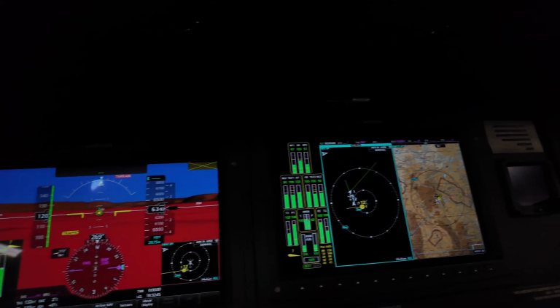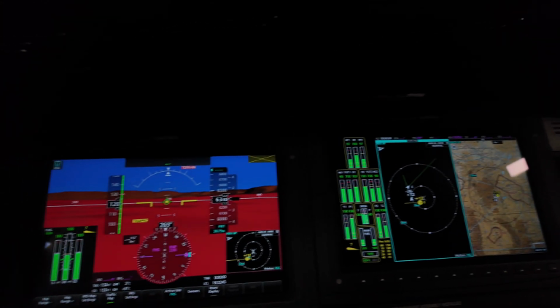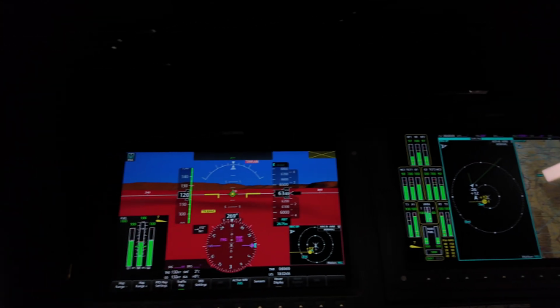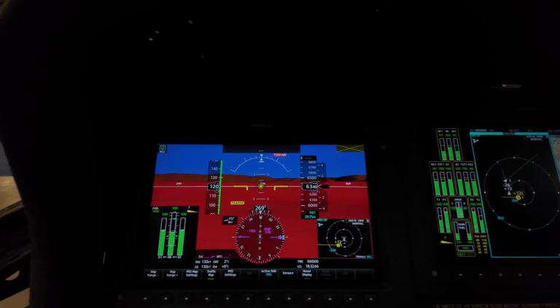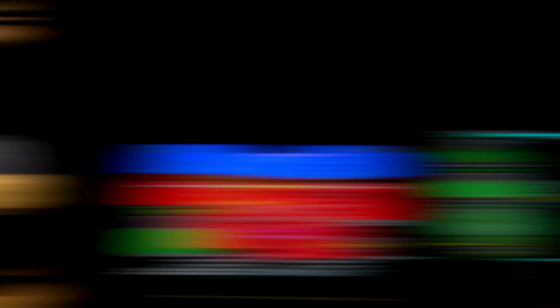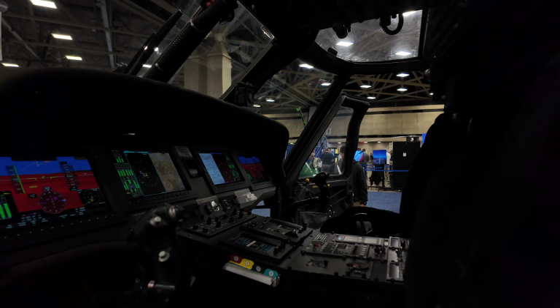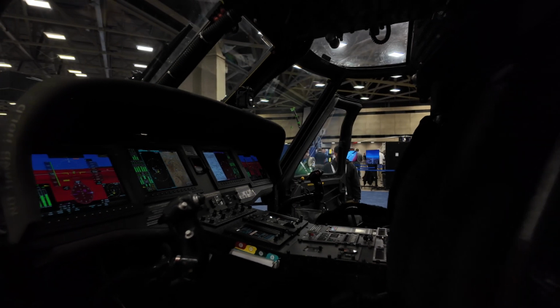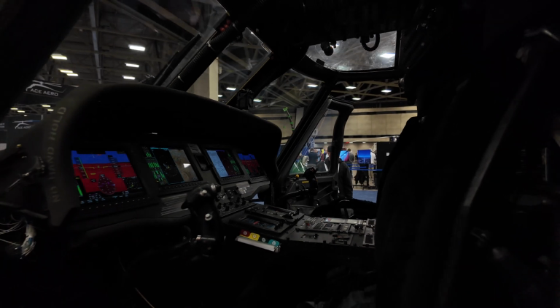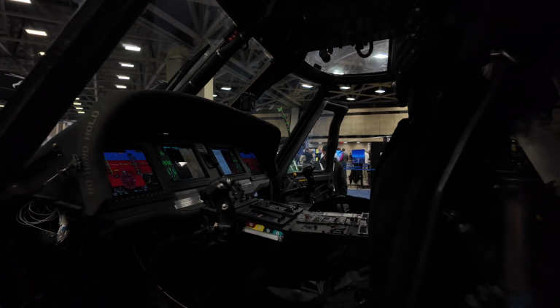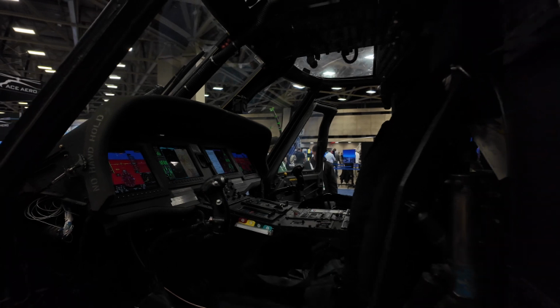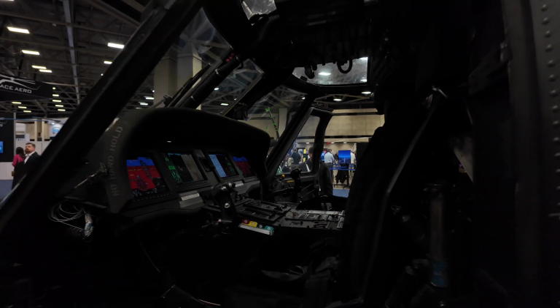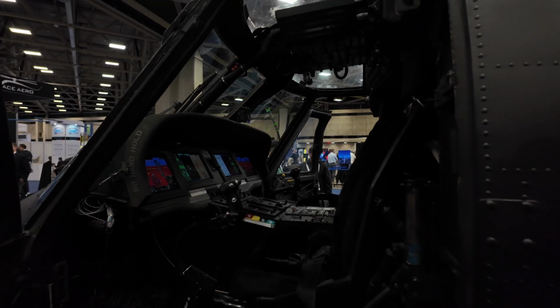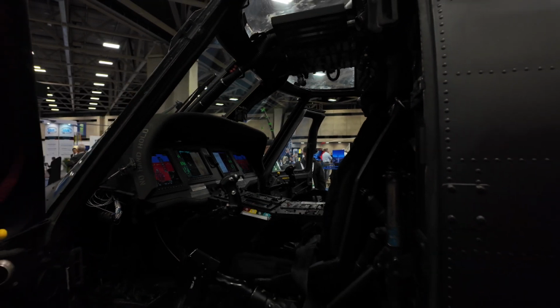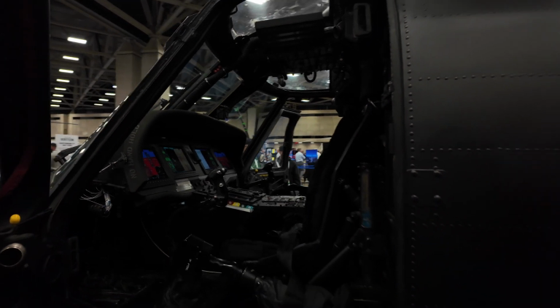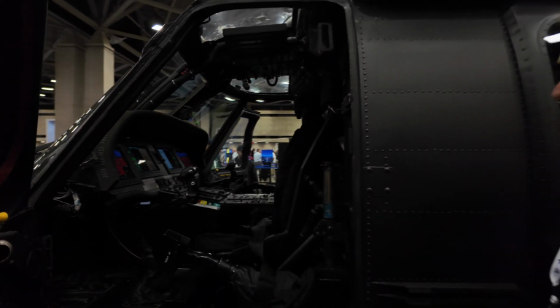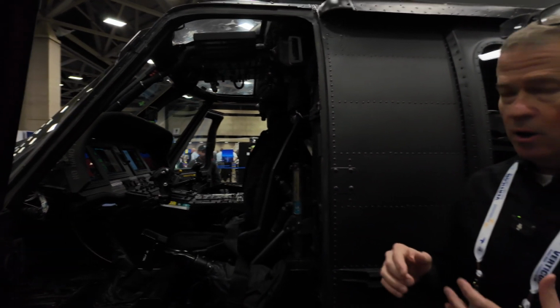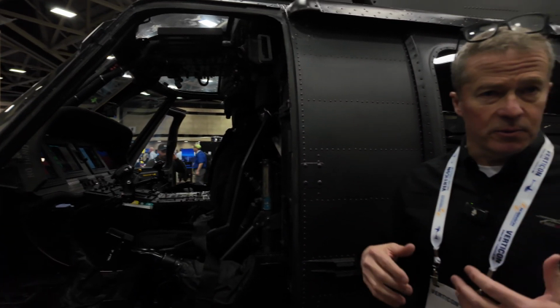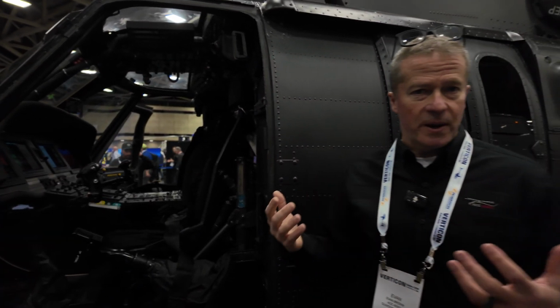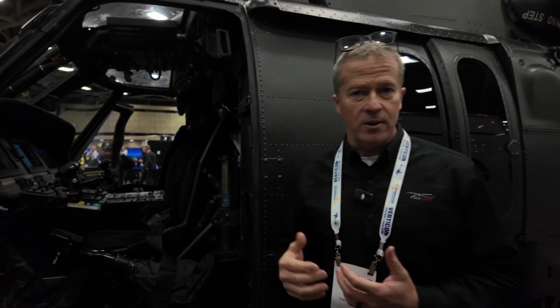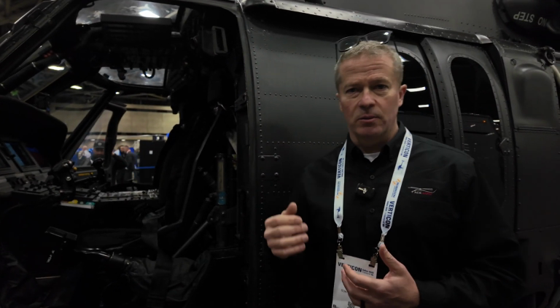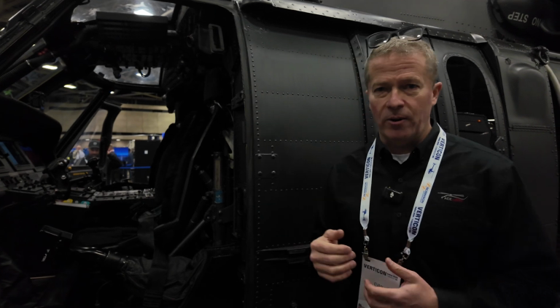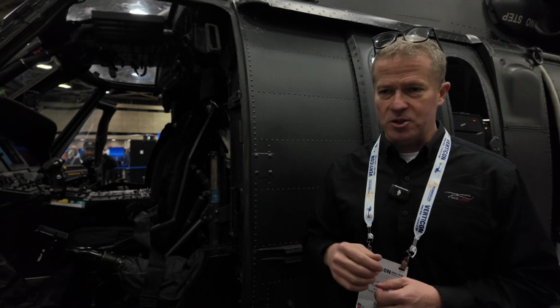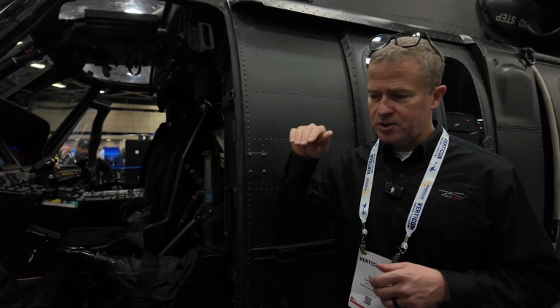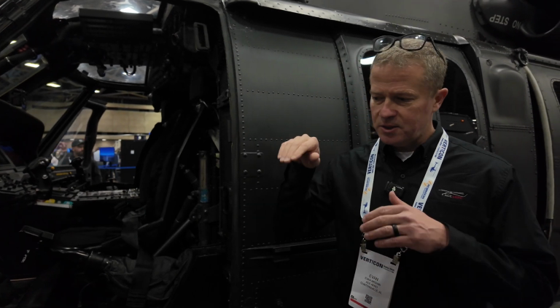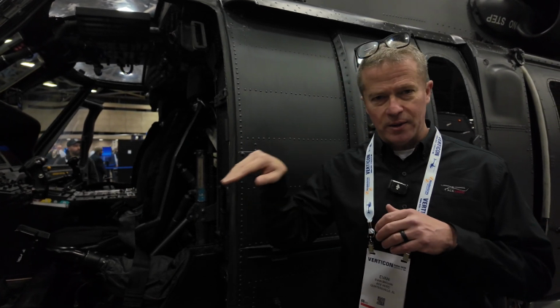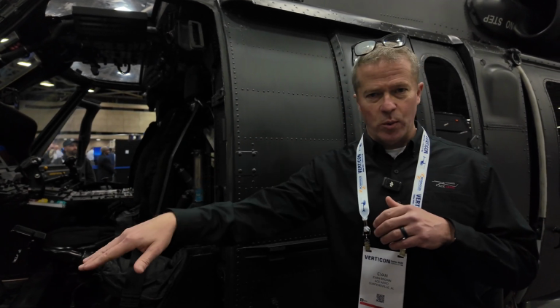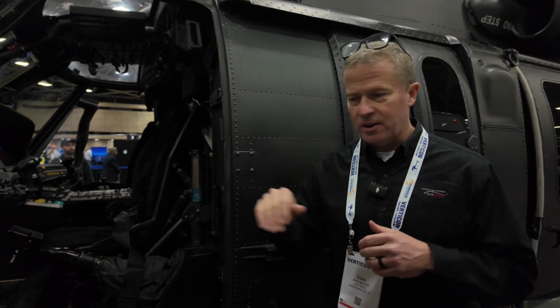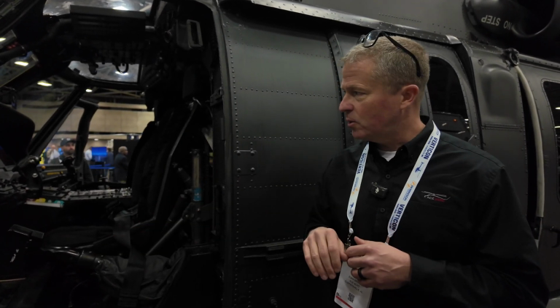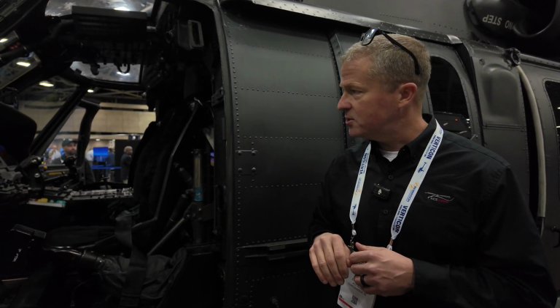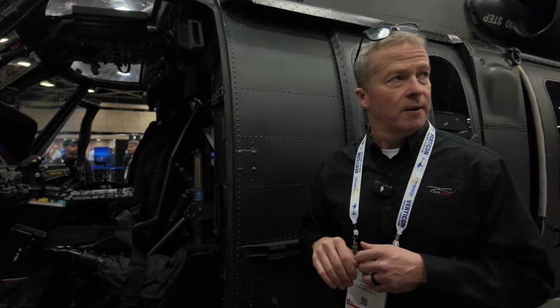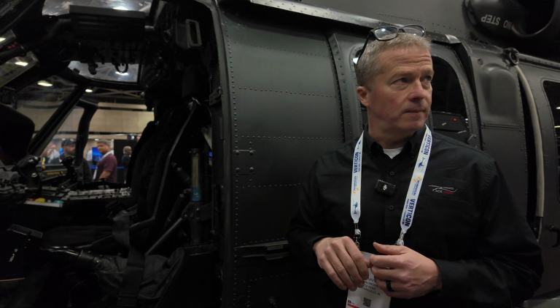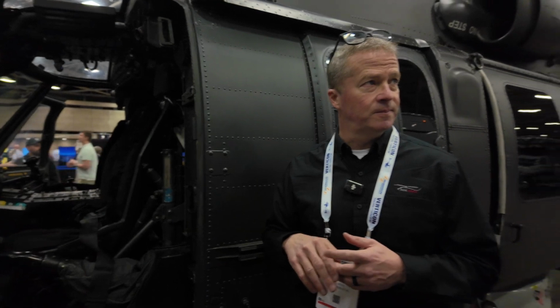A couple of key things to point out: it is certified for RNAV GPS navigation to required navigation precision — that's a localizer equivalent with vertical guidance. I'm not sure the U.S. Army has got that yet, or they've only just got it if they have.